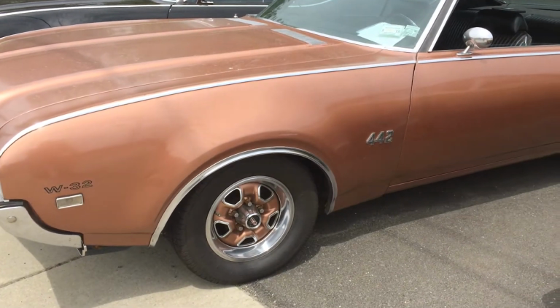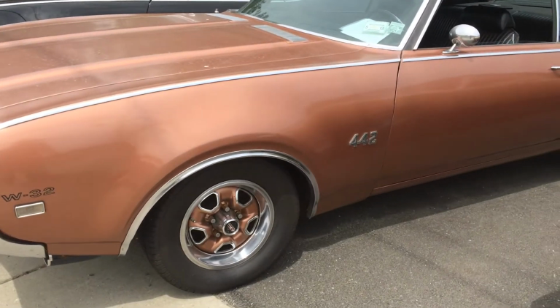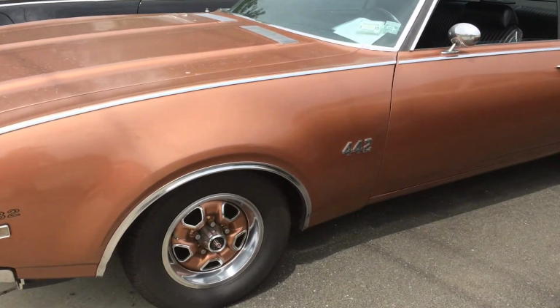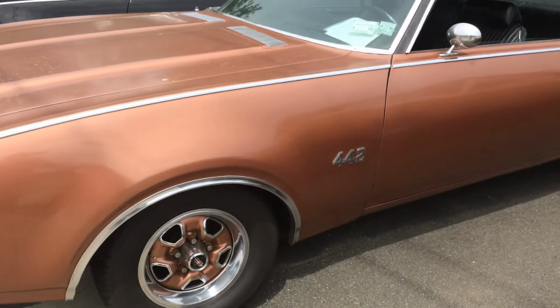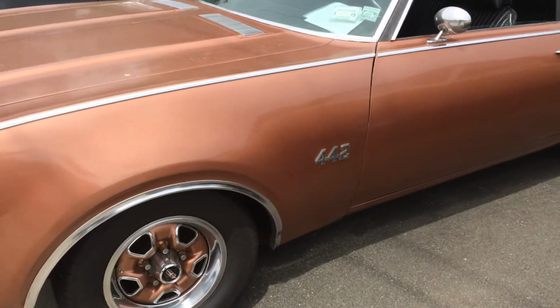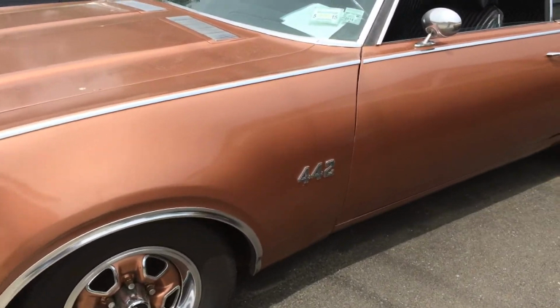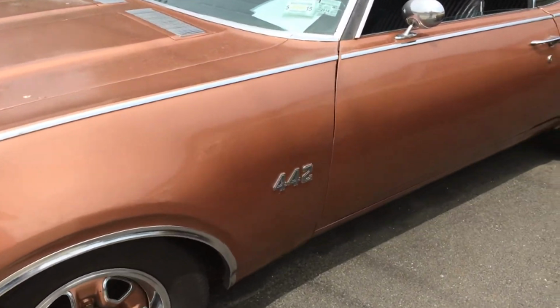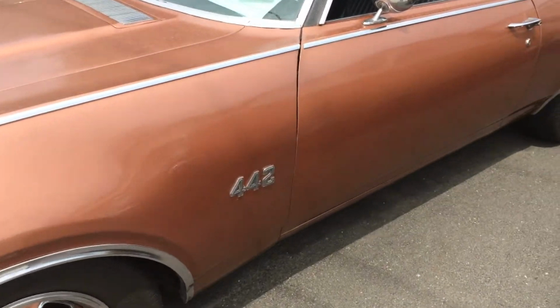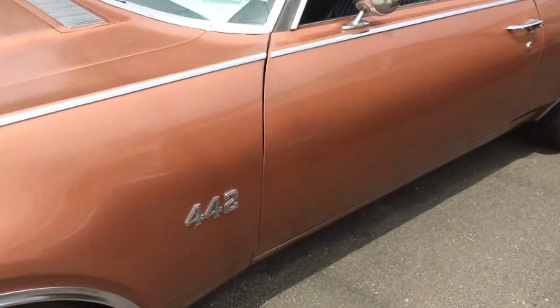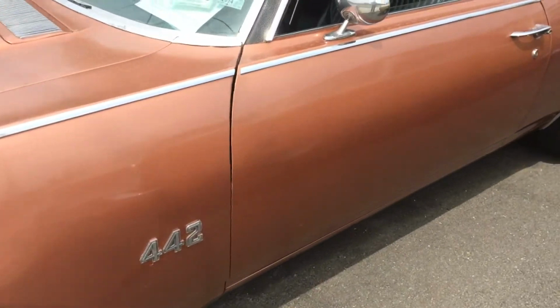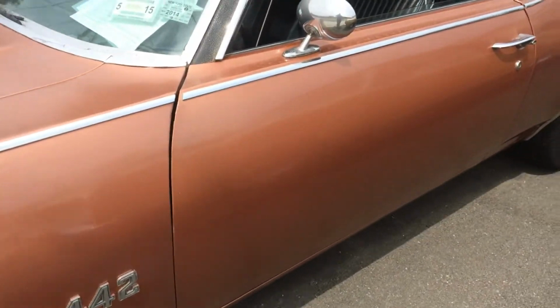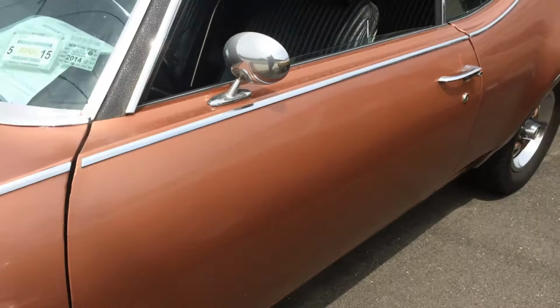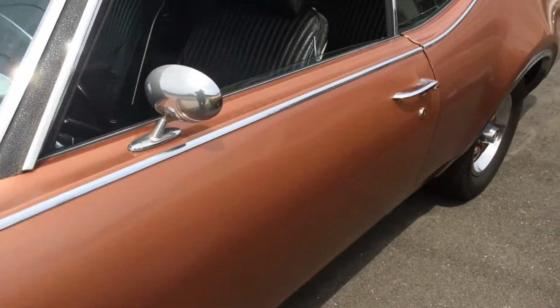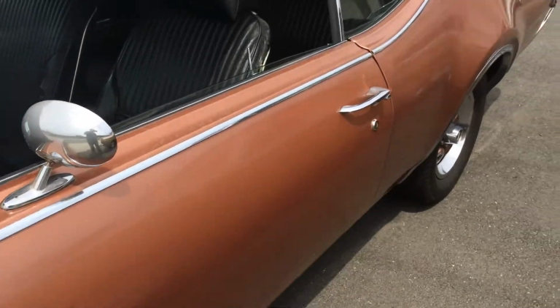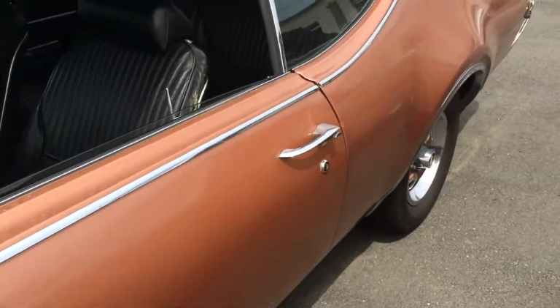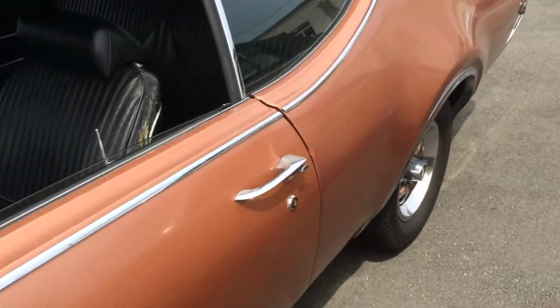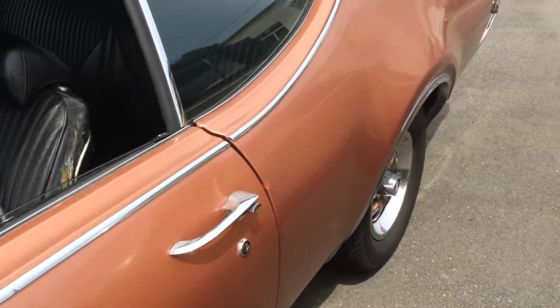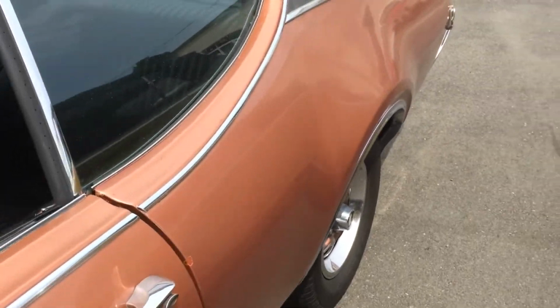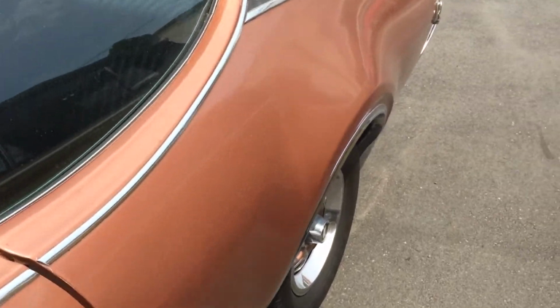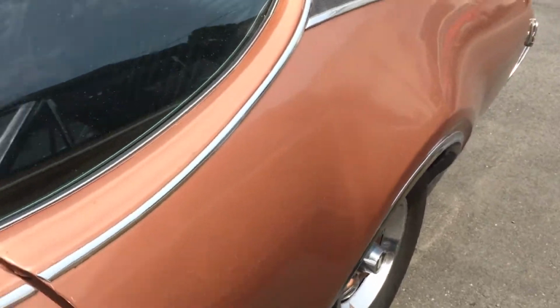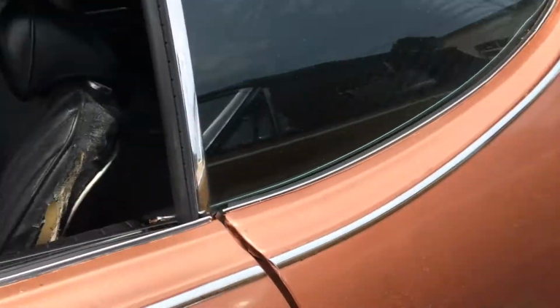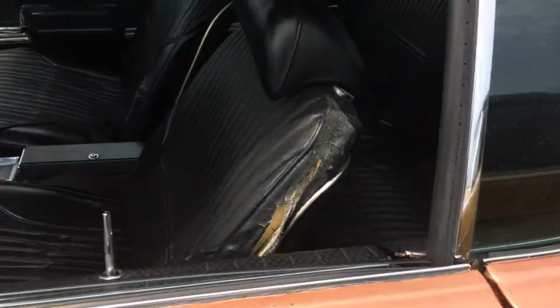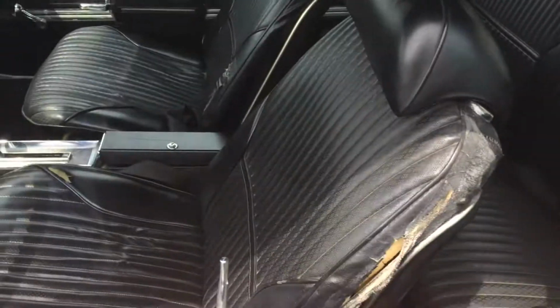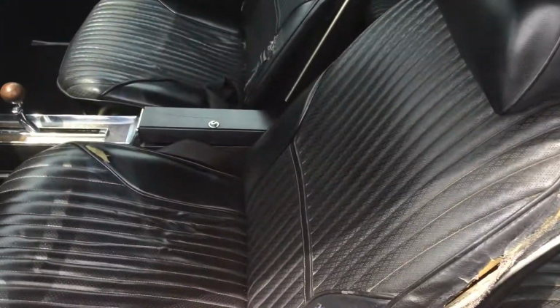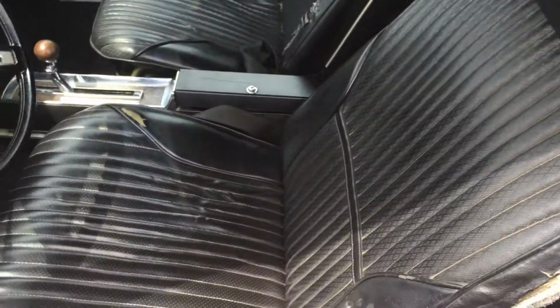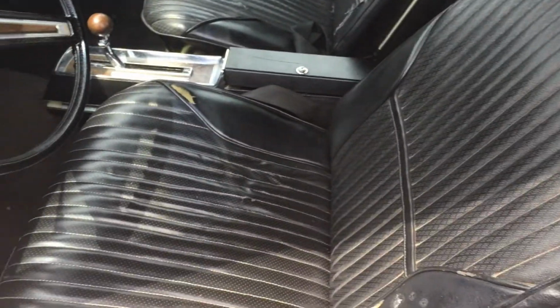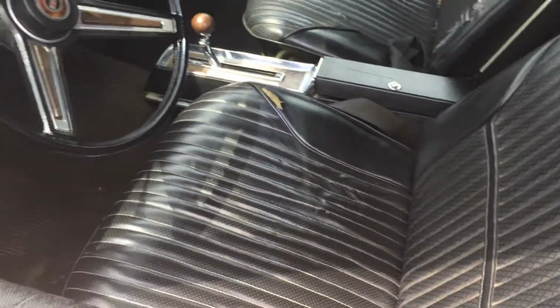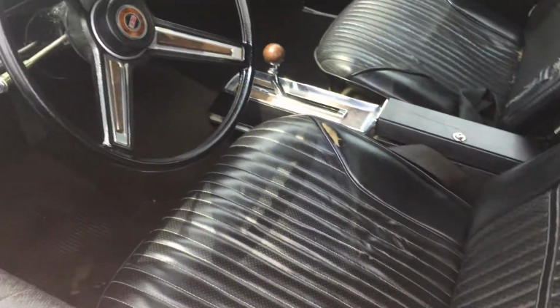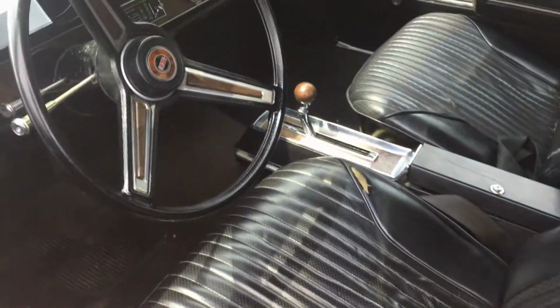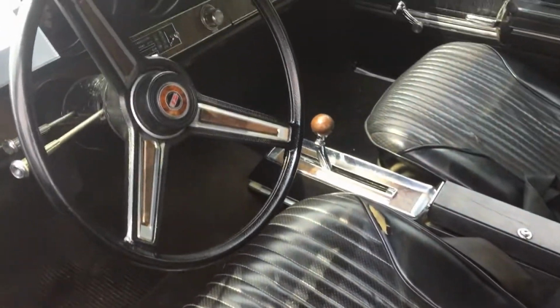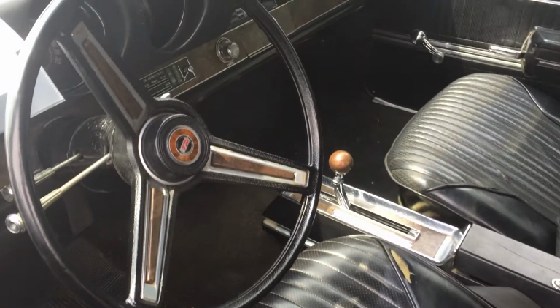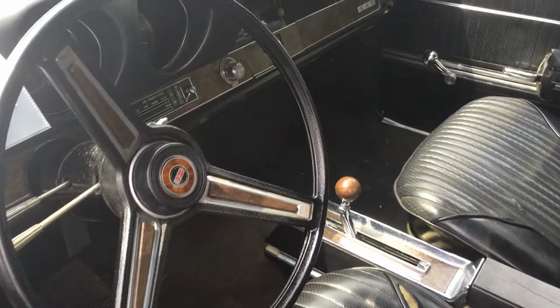Here it is, 1969 442, very straight body, some tears on the interior, all original.